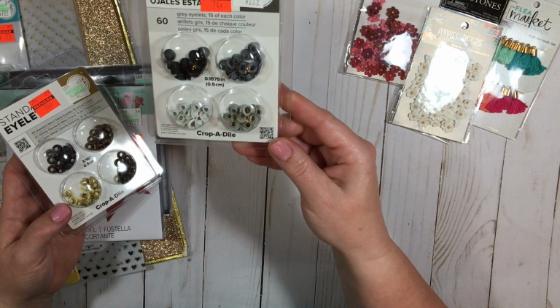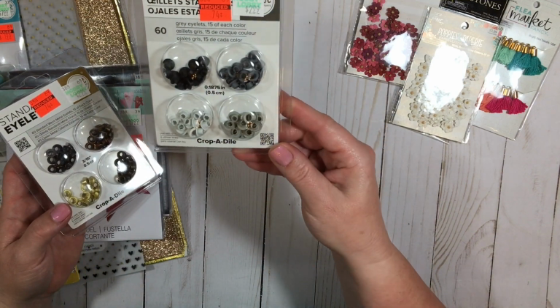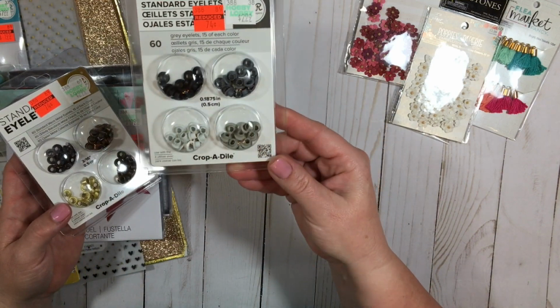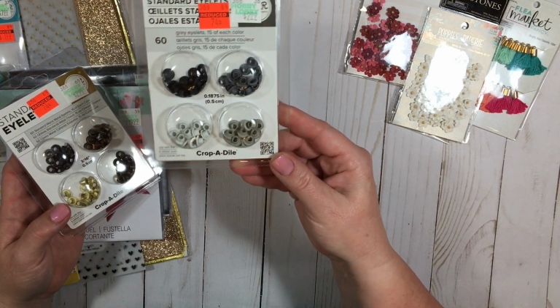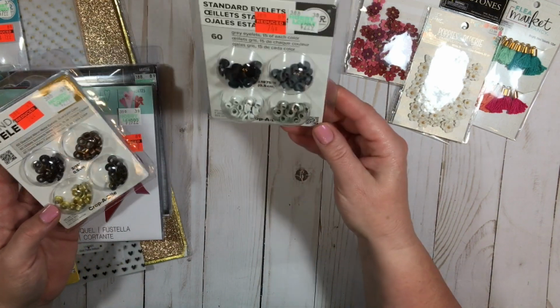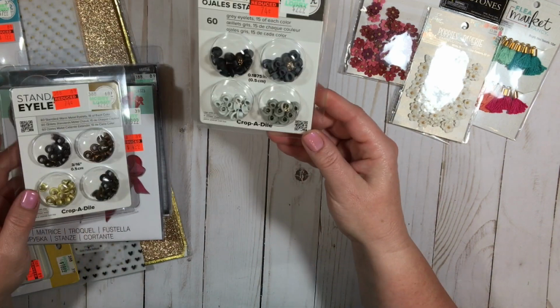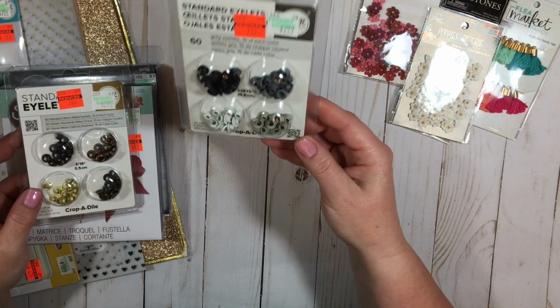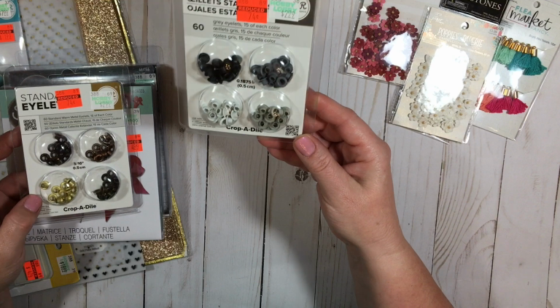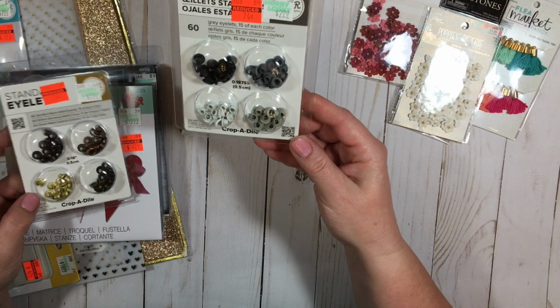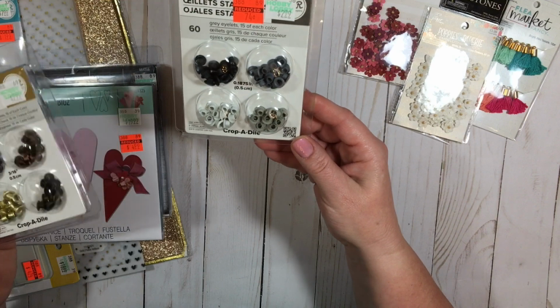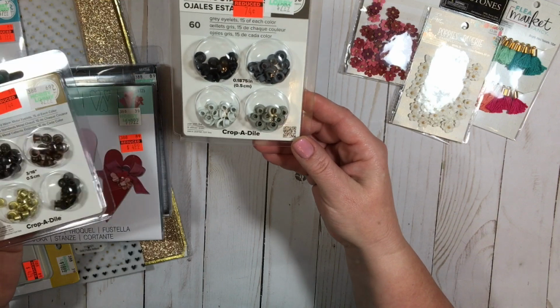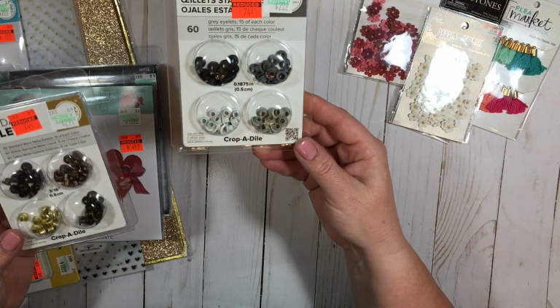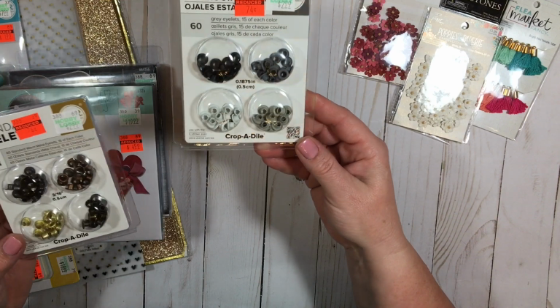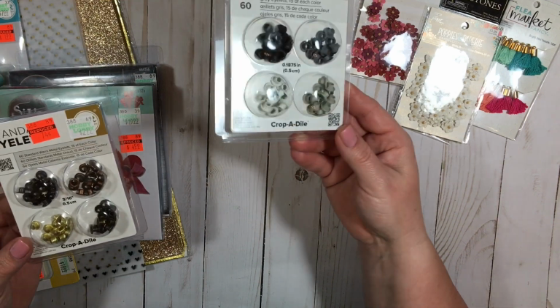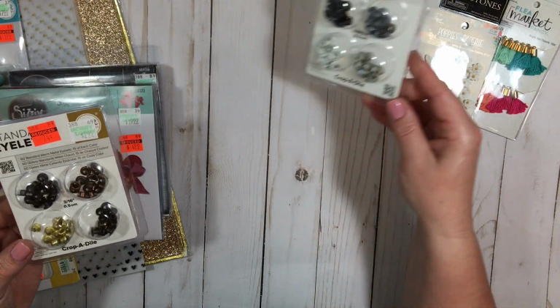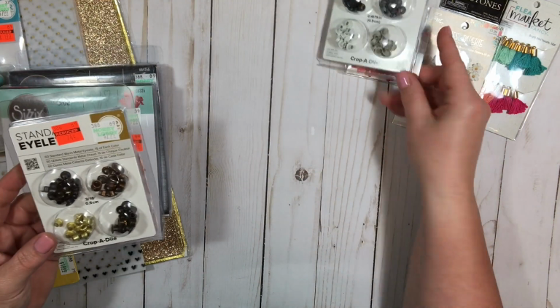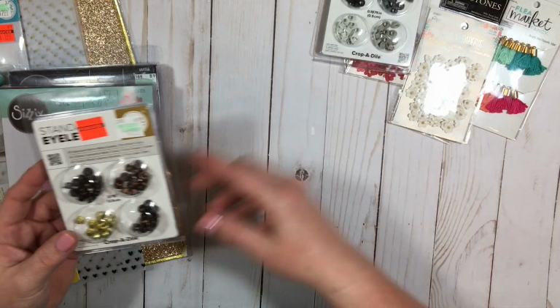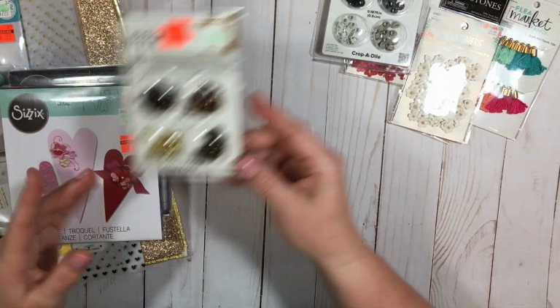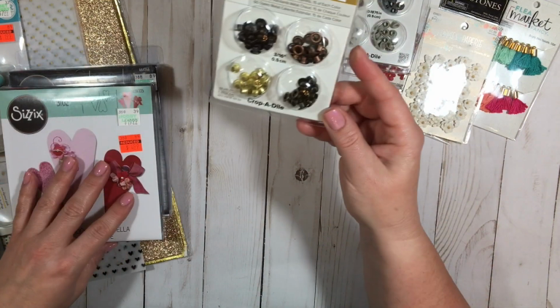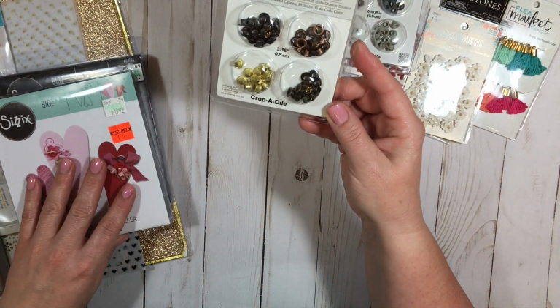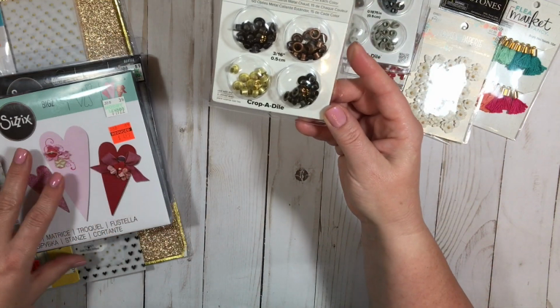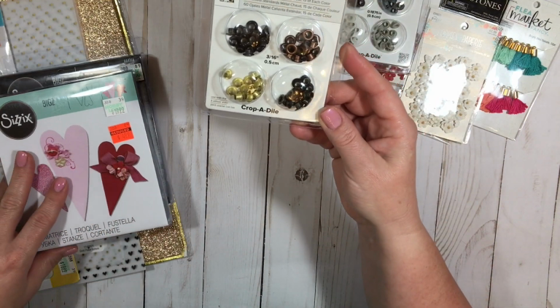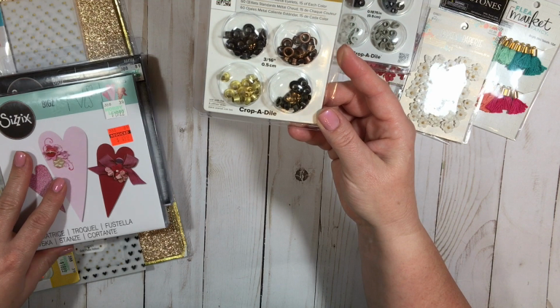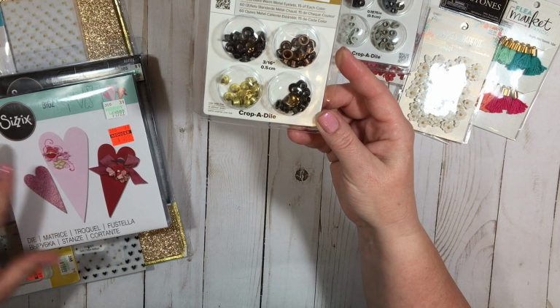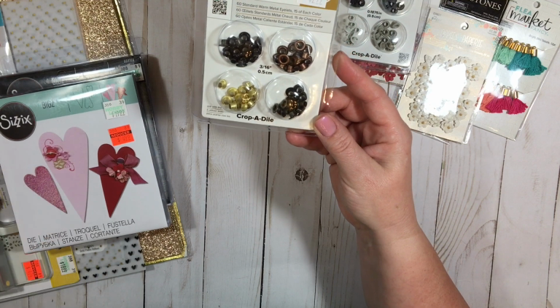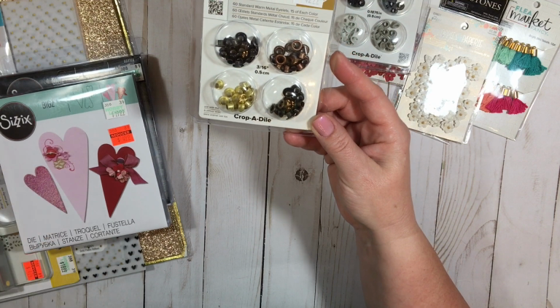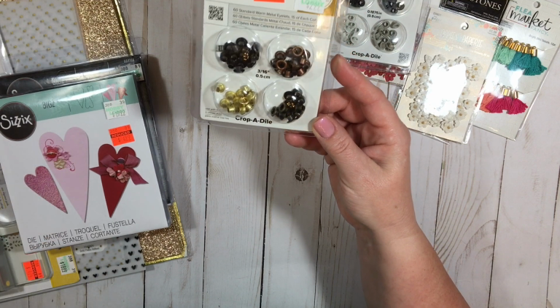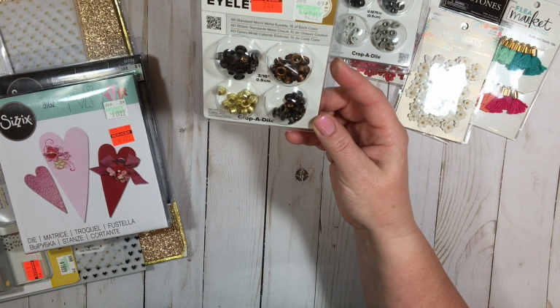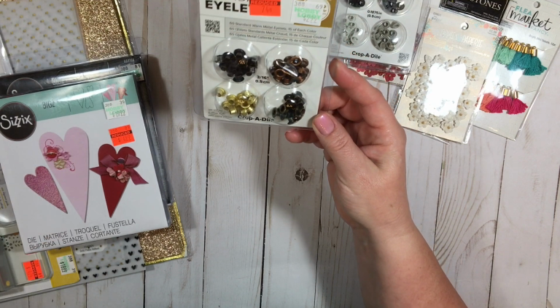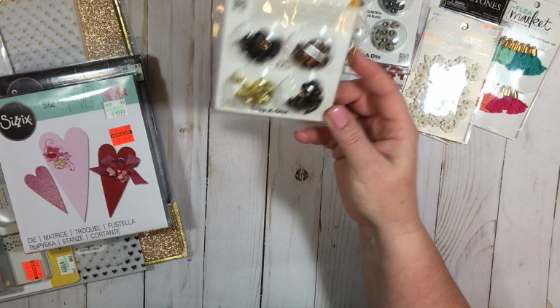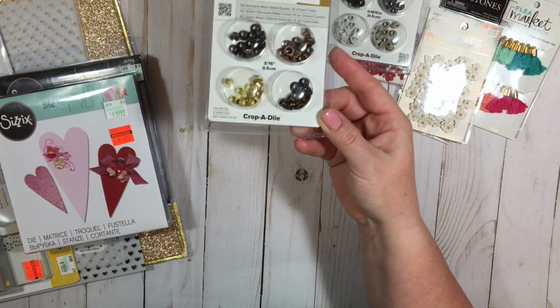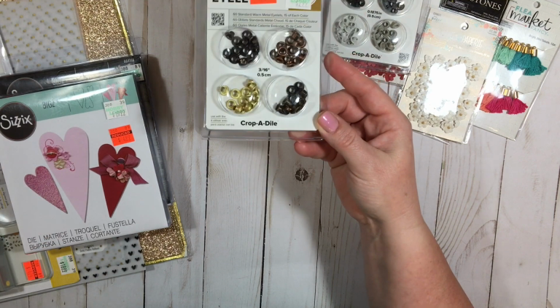So I got these ones — it's got black, dark gray, white, and light gray. And then these ones which are gold, bronze, copper, and like a darker bronze.